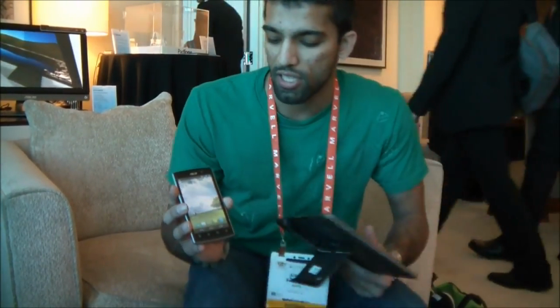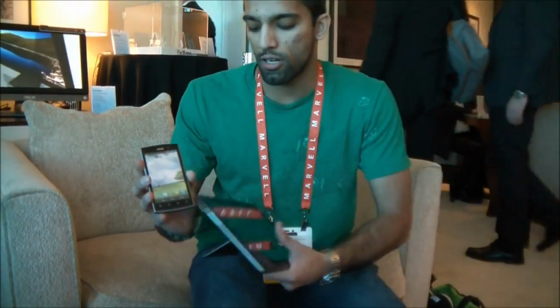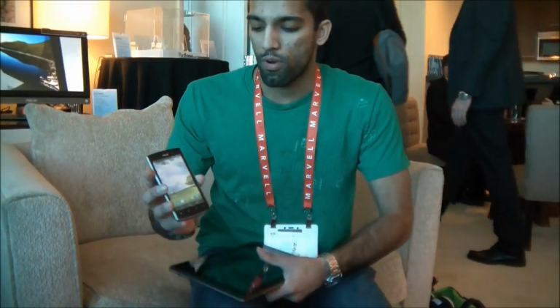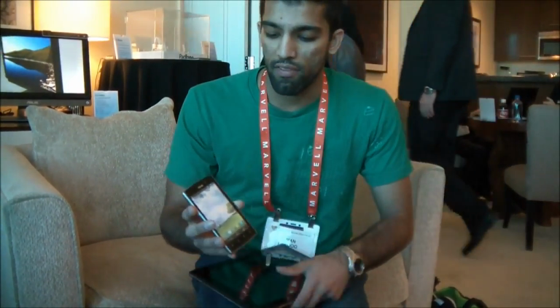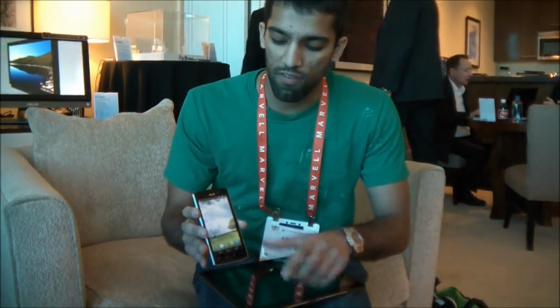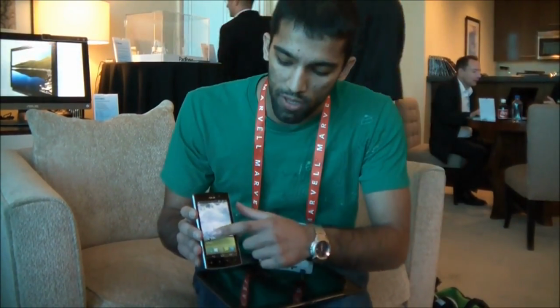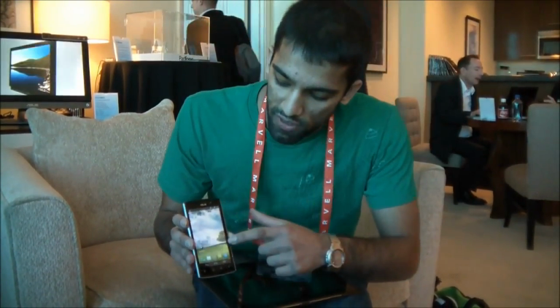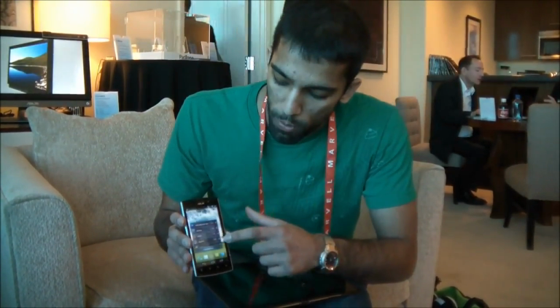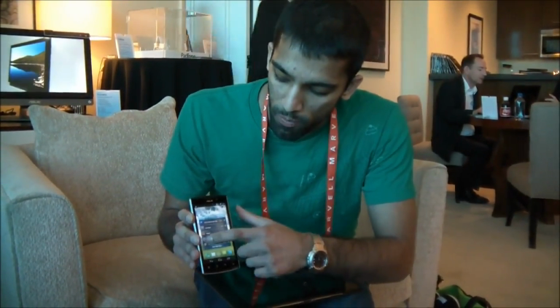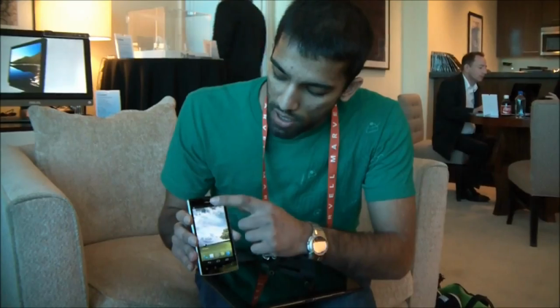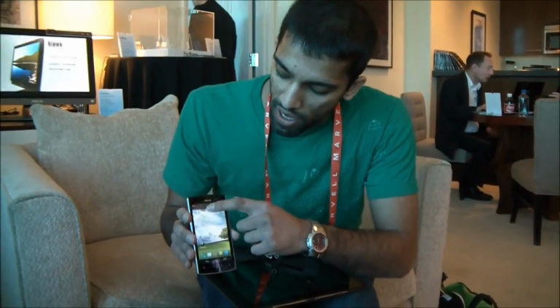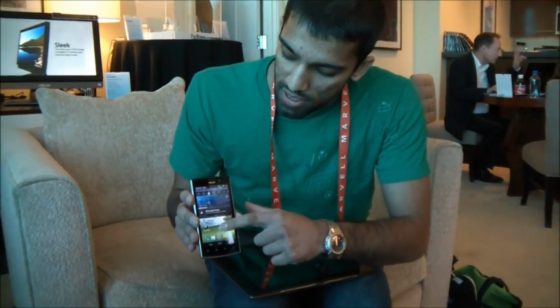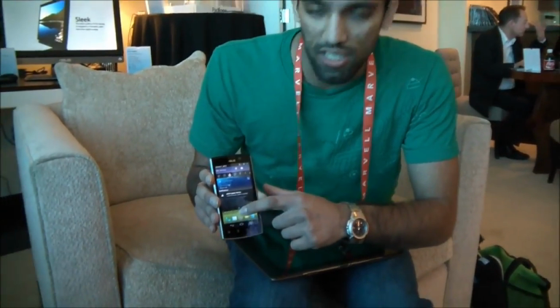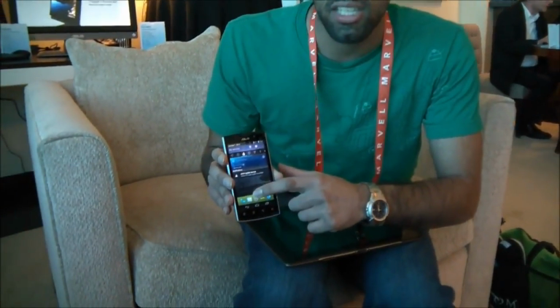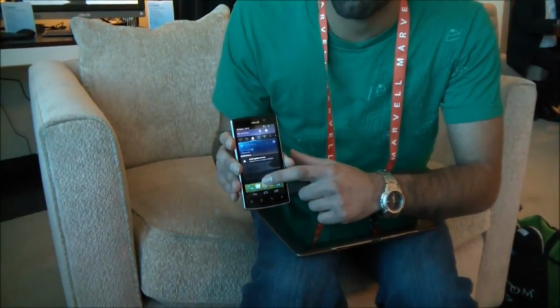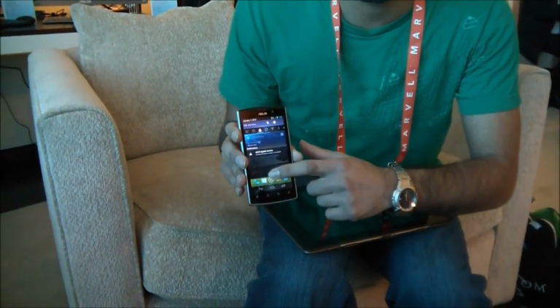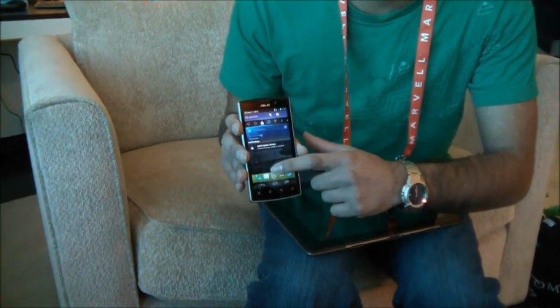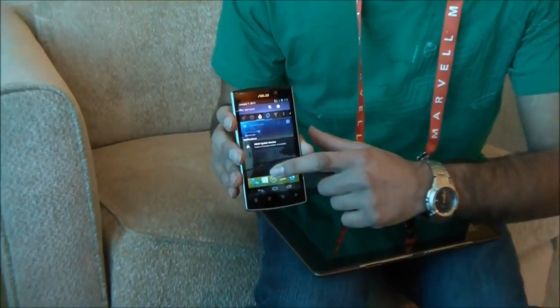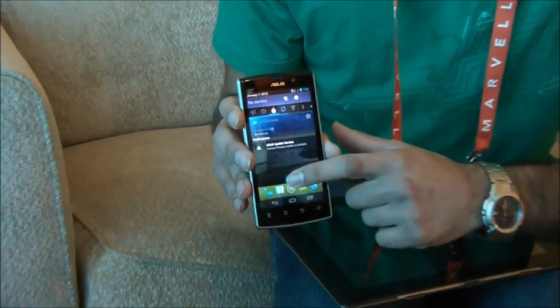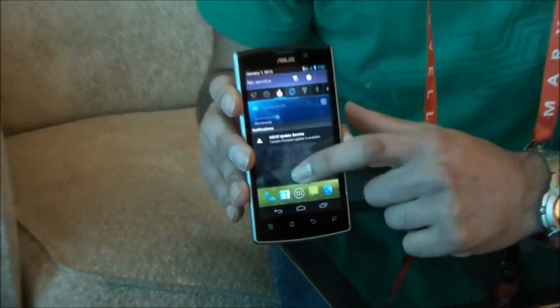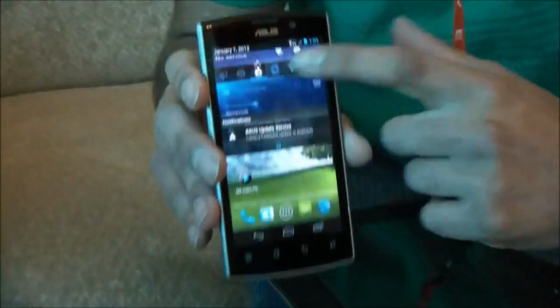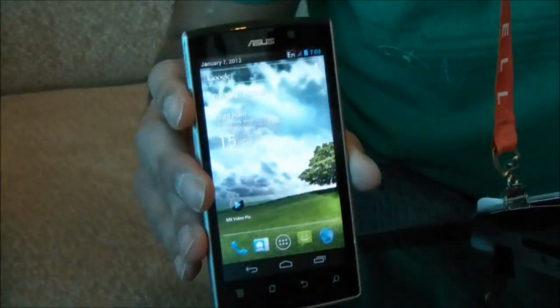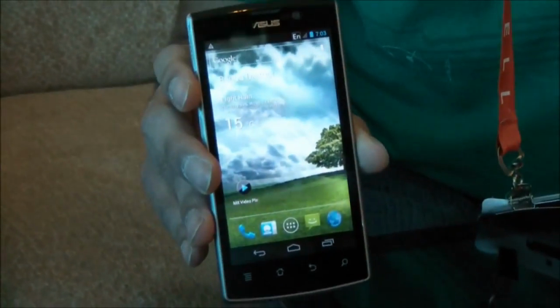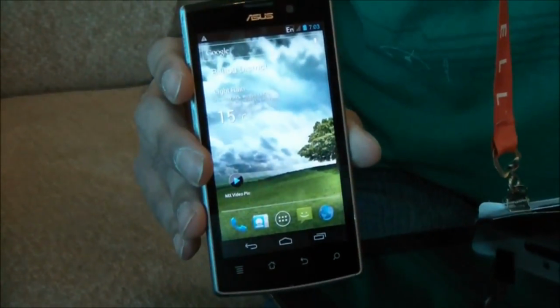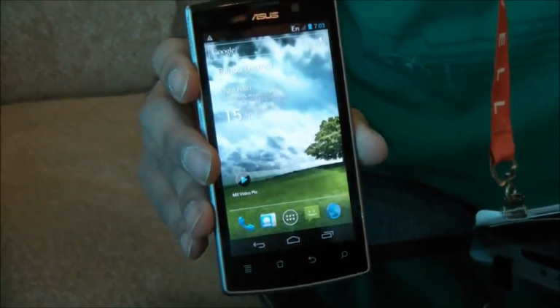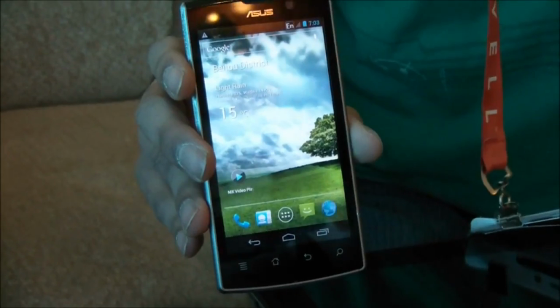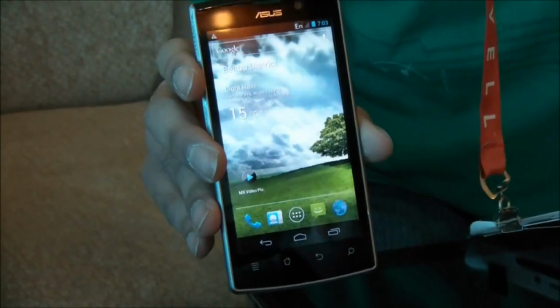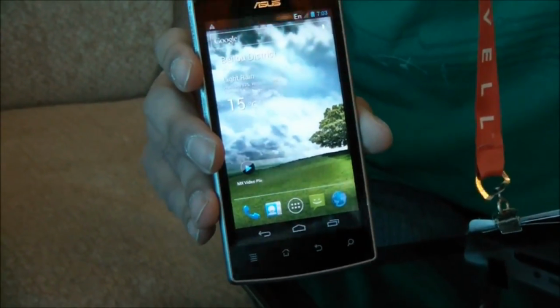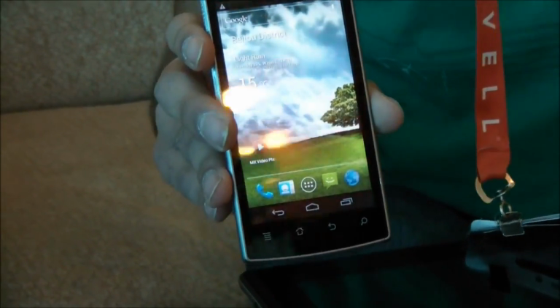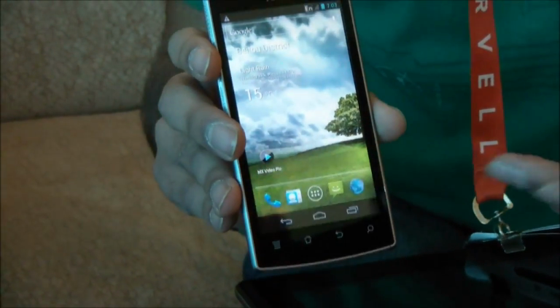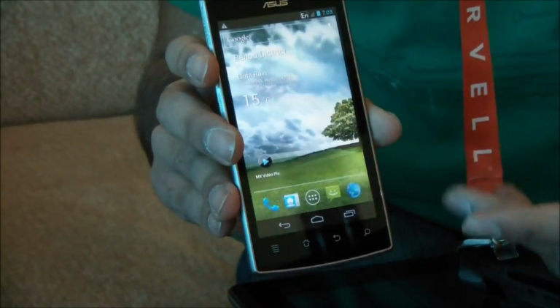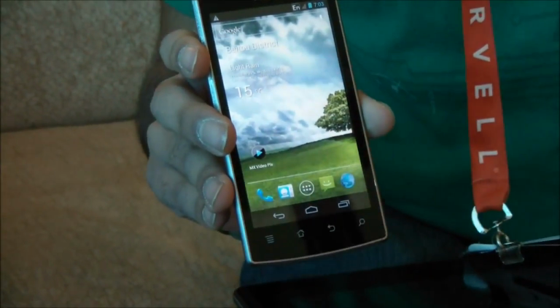So as you can see here, we have the phone interface for 4.0. It's a lot cleaner, a lot more user friendly. It's very similar to what you'll see on the Transformer and Transformer Prime in the very near future with the 4.0 update.